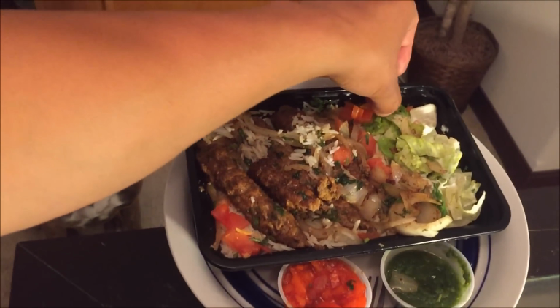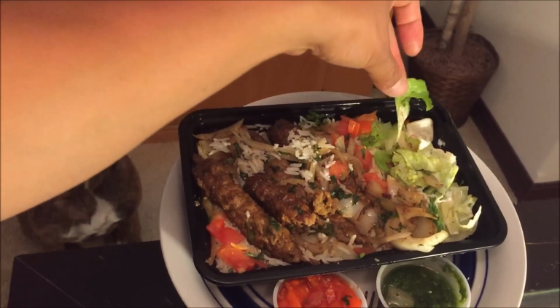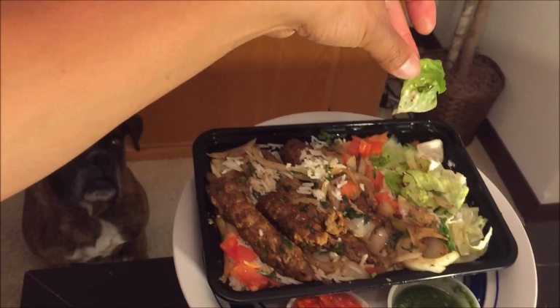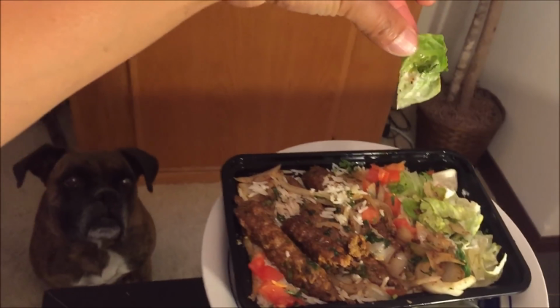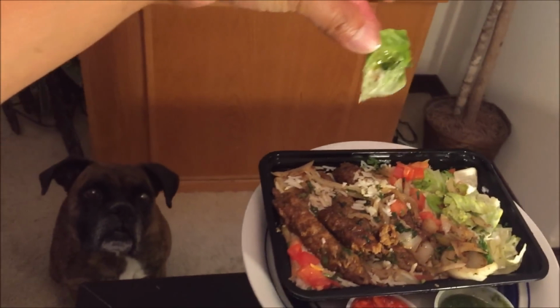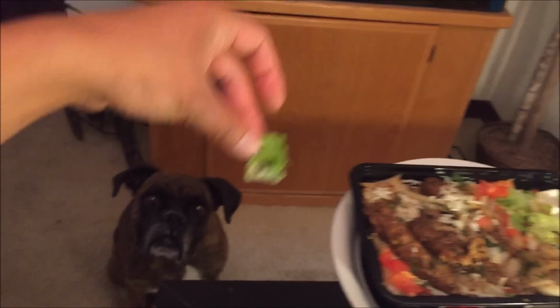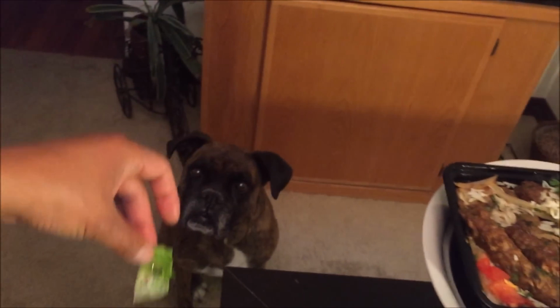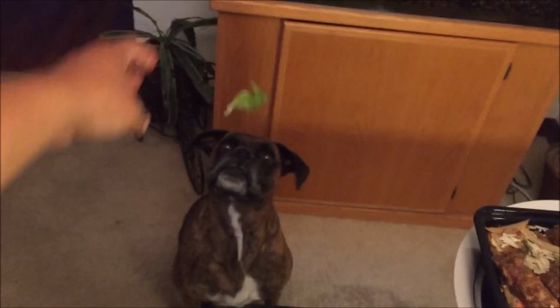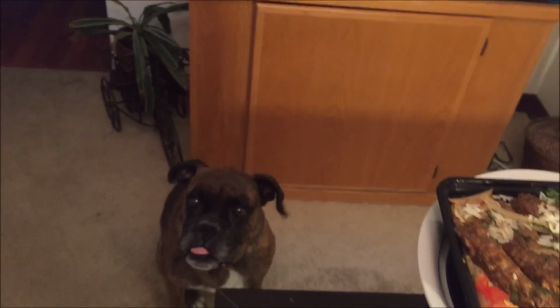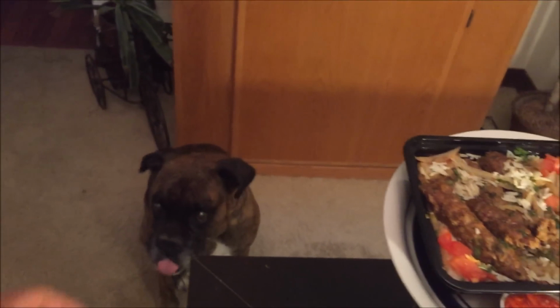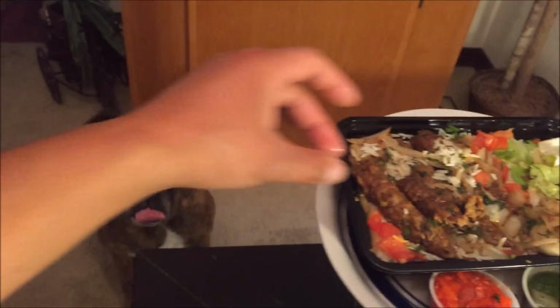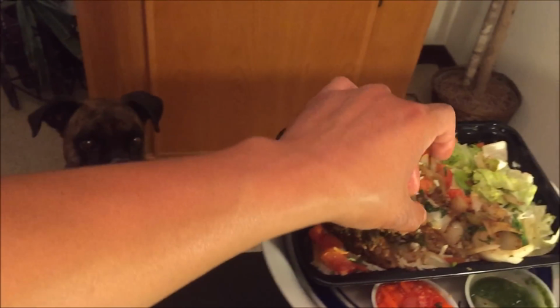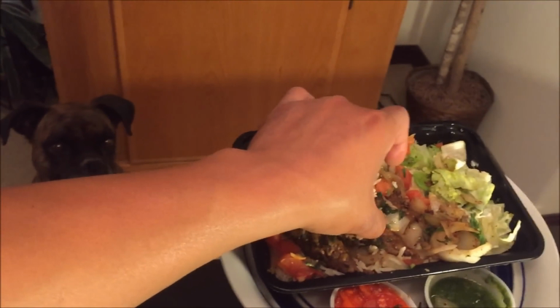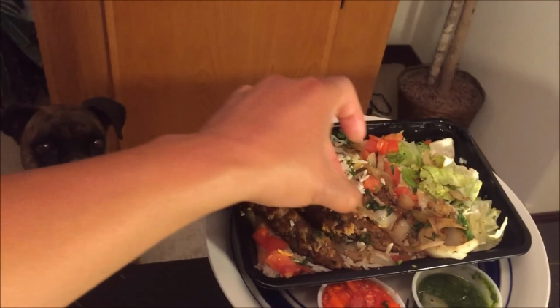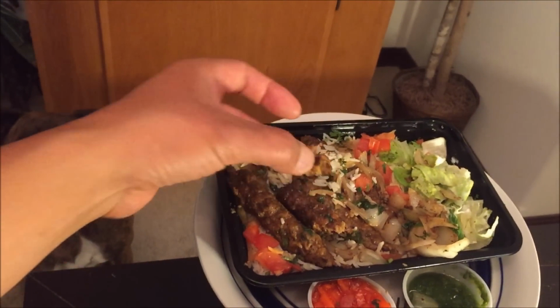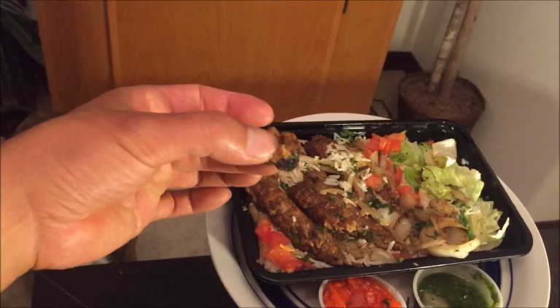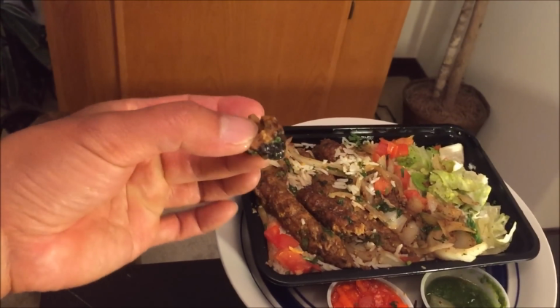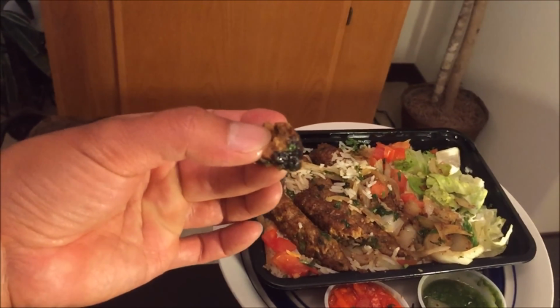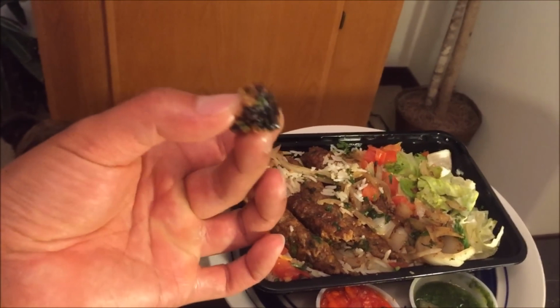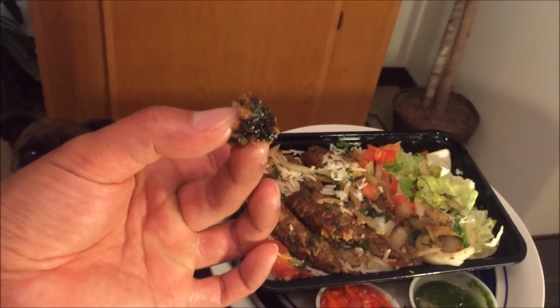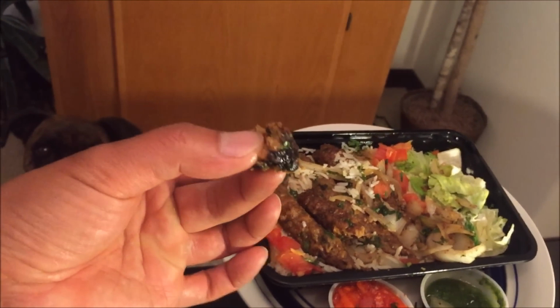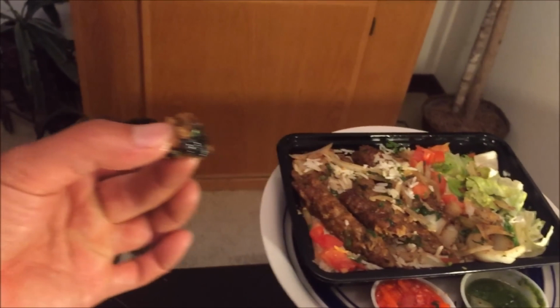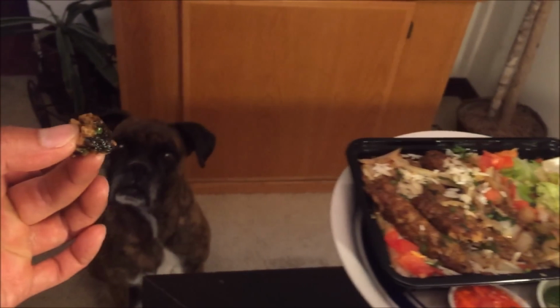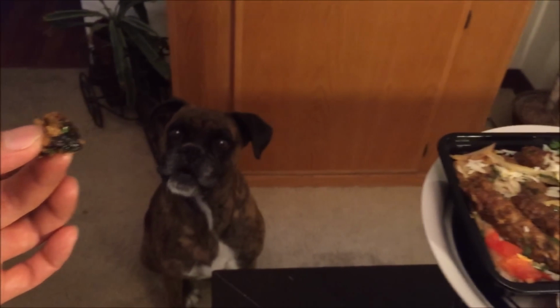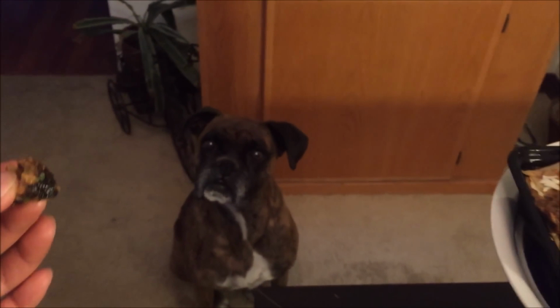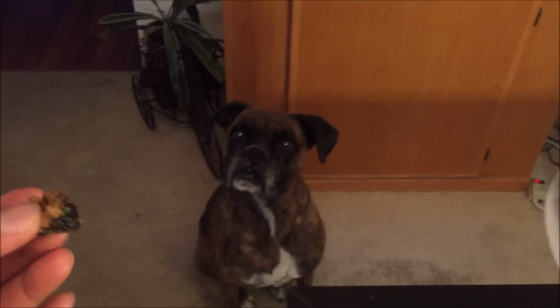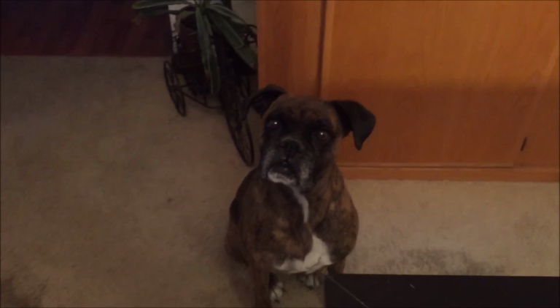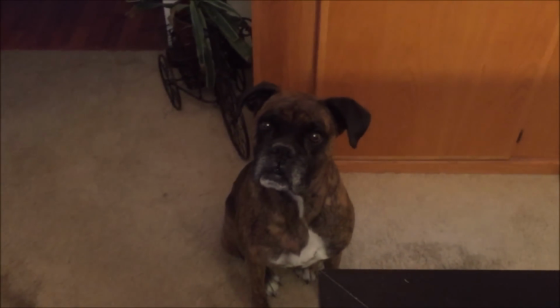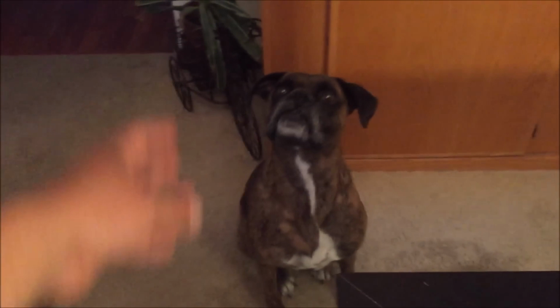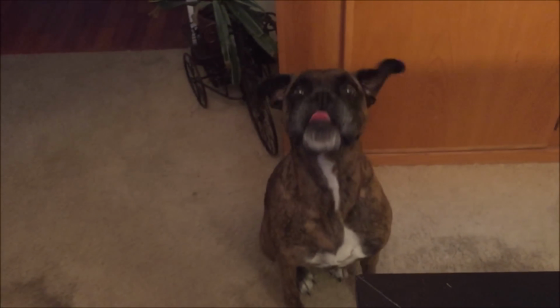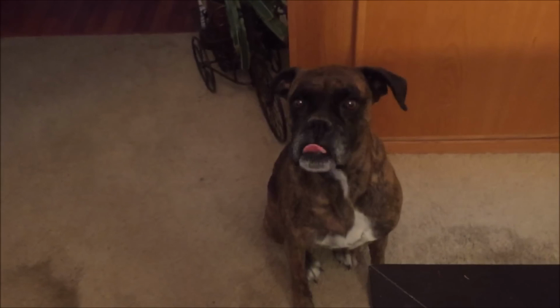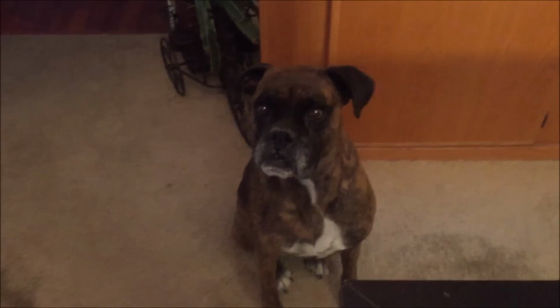Here you go Akira, I know how much you love romaine lettuce. I'm not going to give you a tiny amount because I need all the protein I can get — you're going to have your dinner soon anyway. That's just for starters.